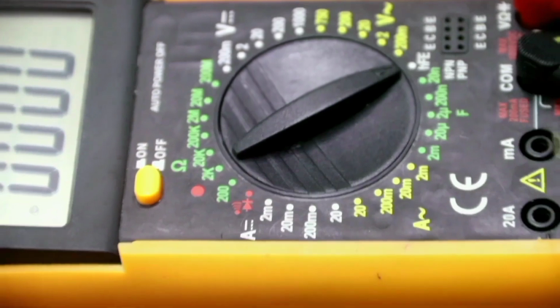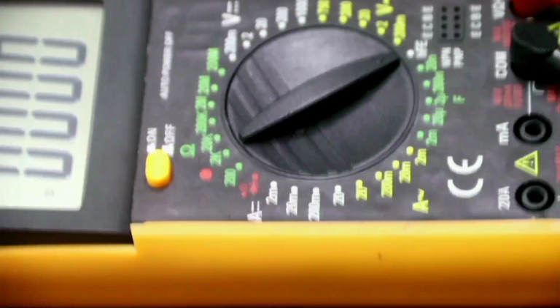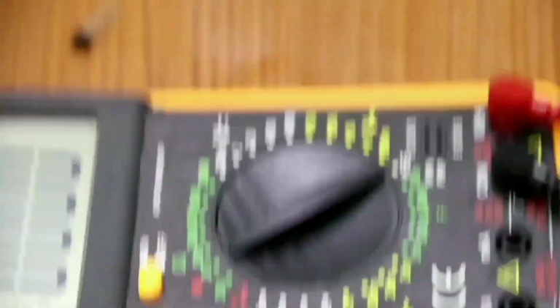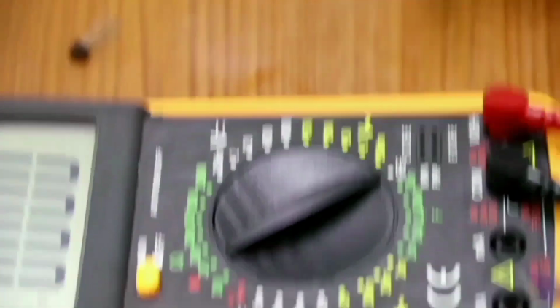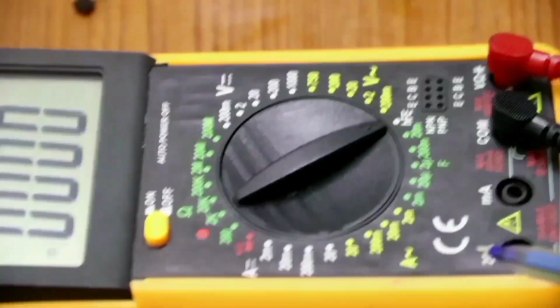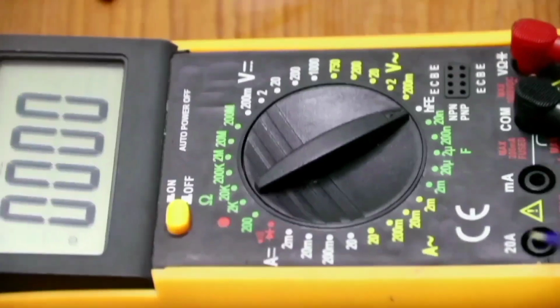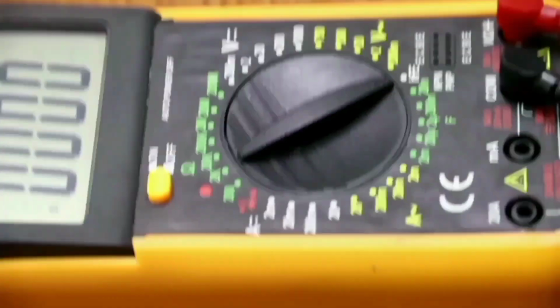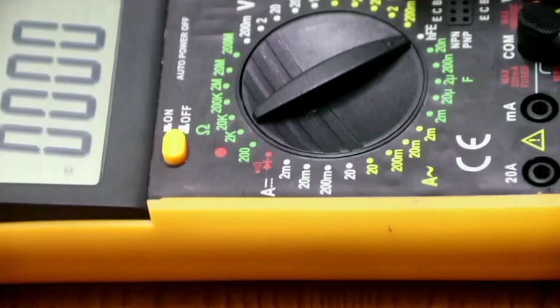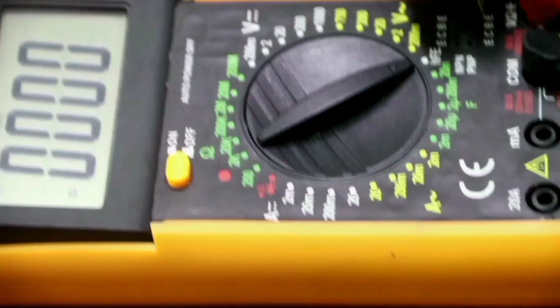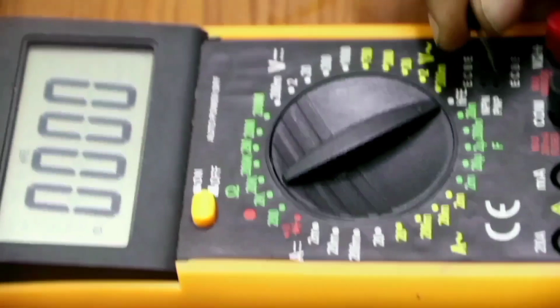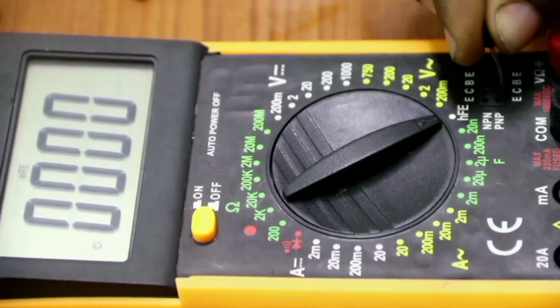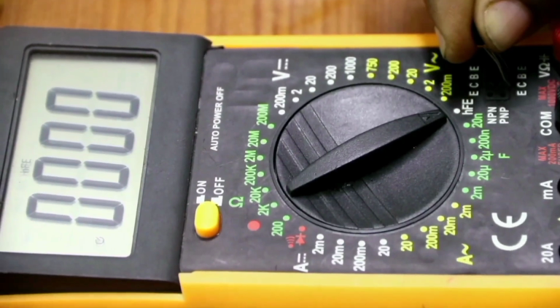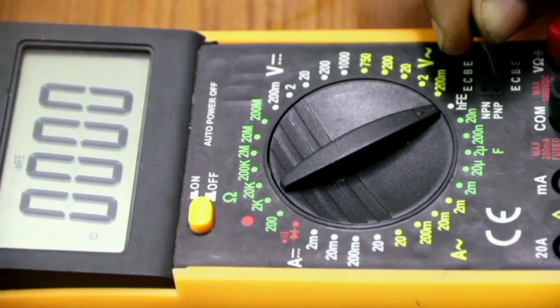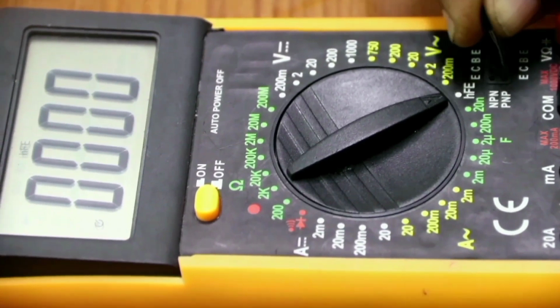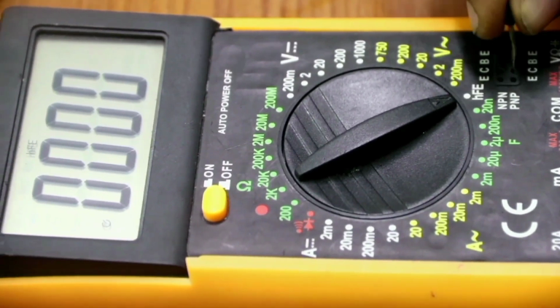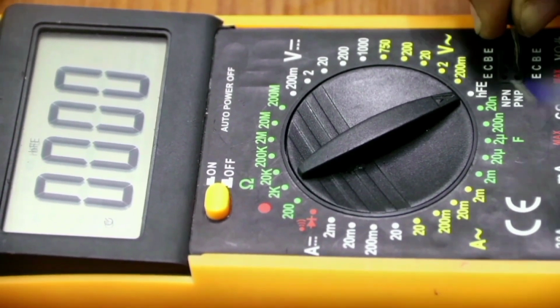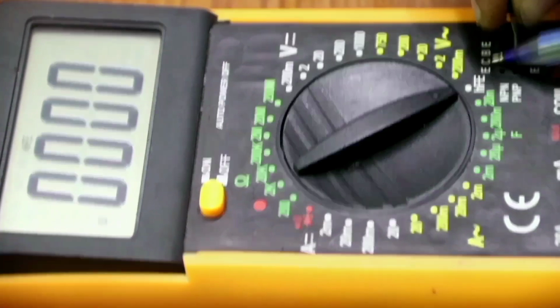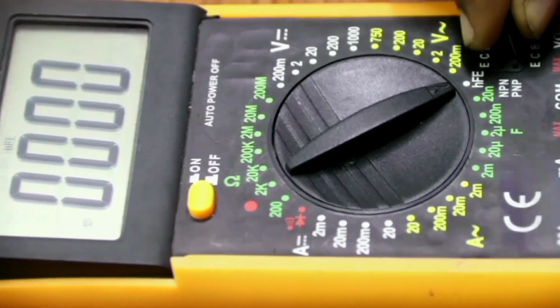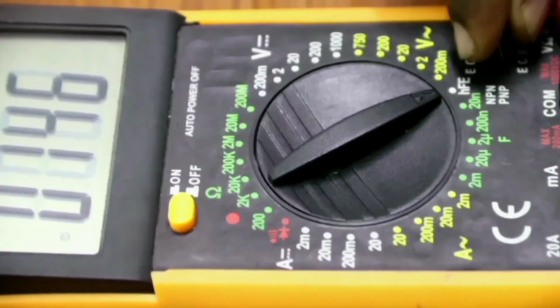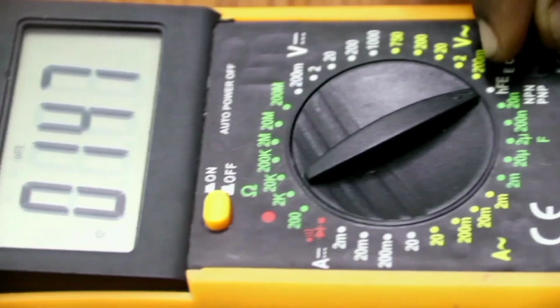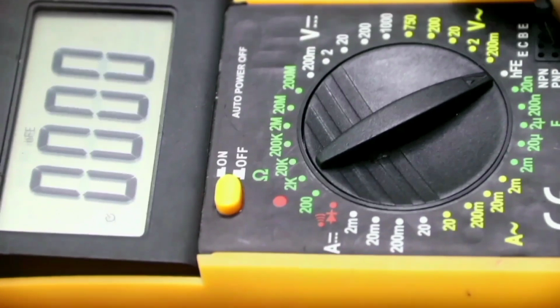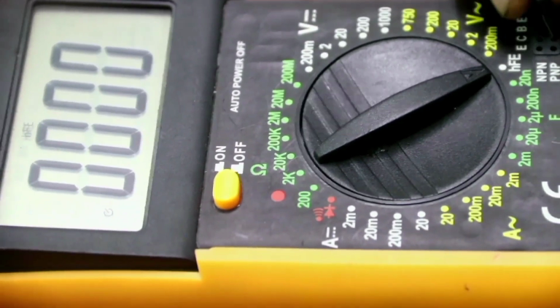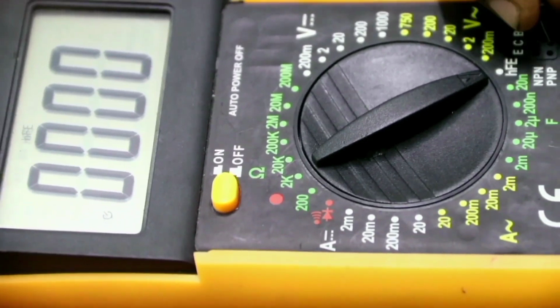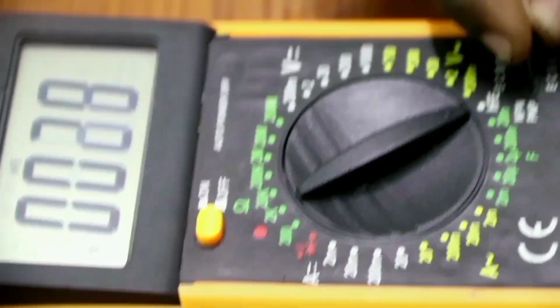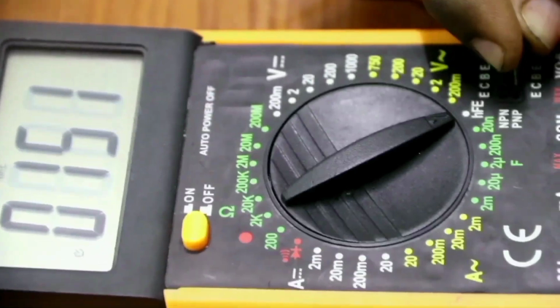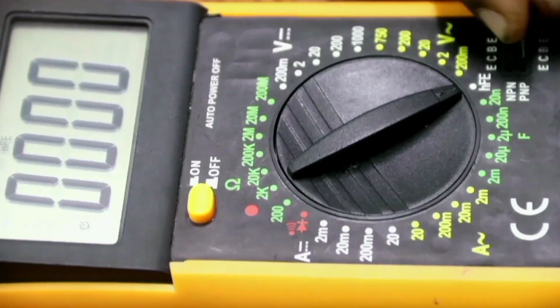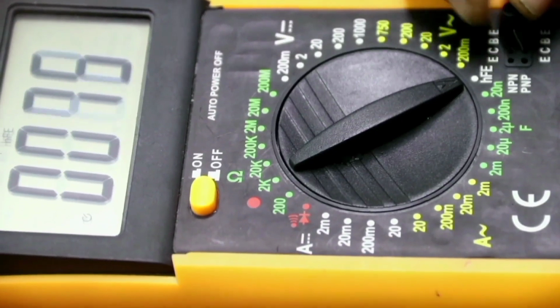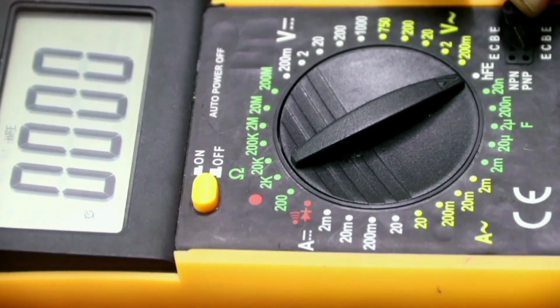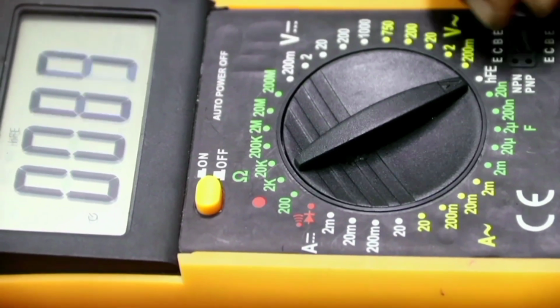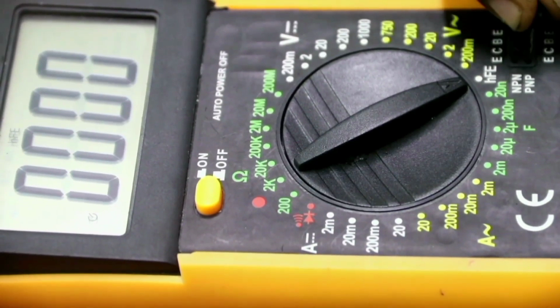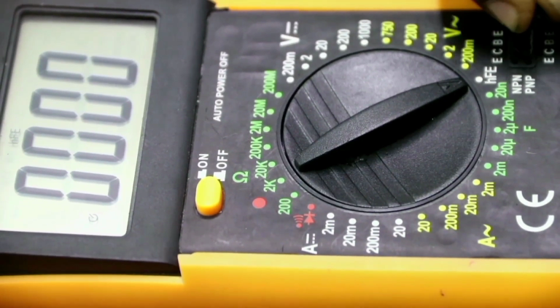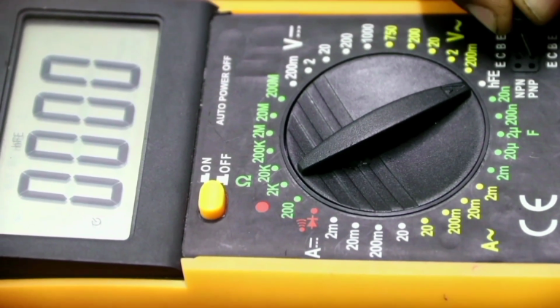Let's see the other one. This is also a PNP transistor — it has a gain of 151.